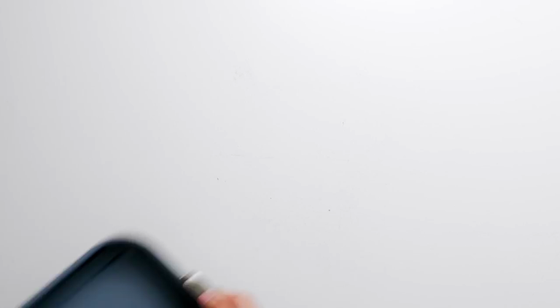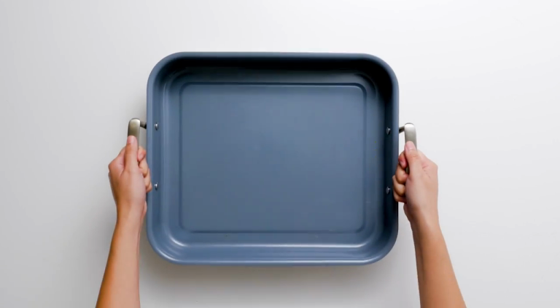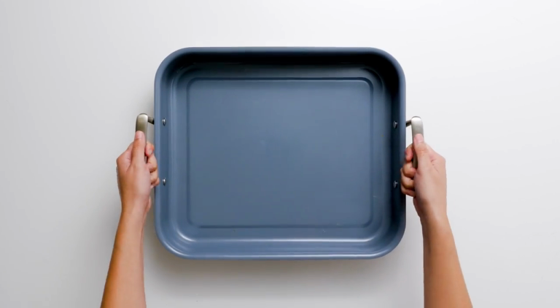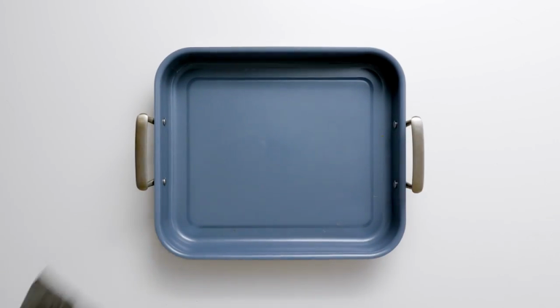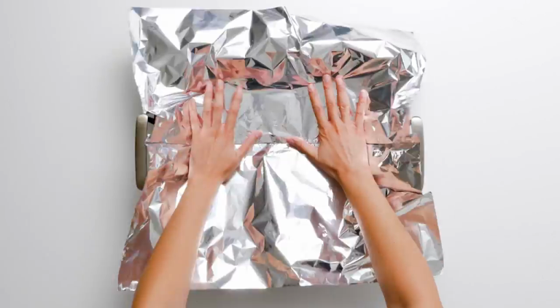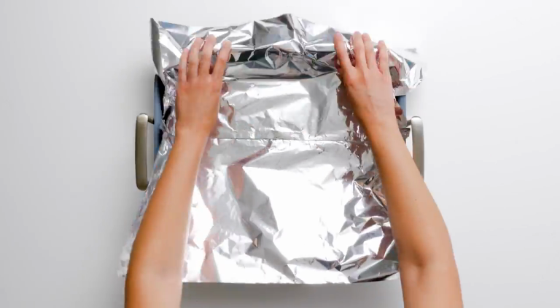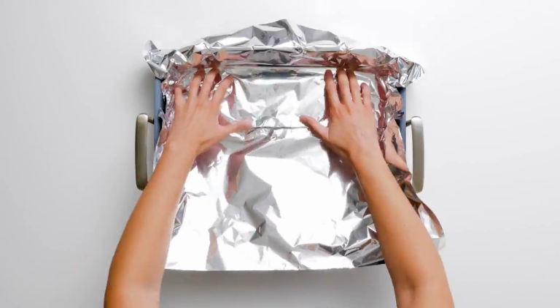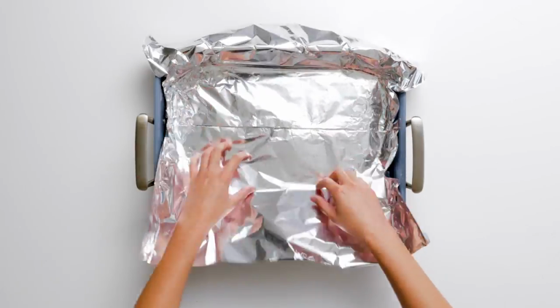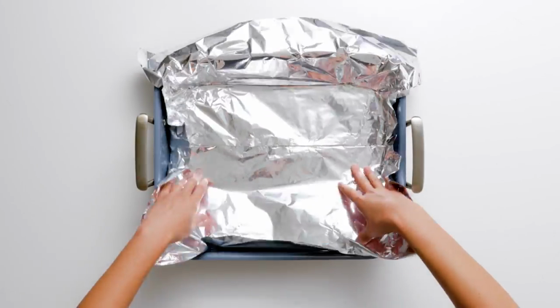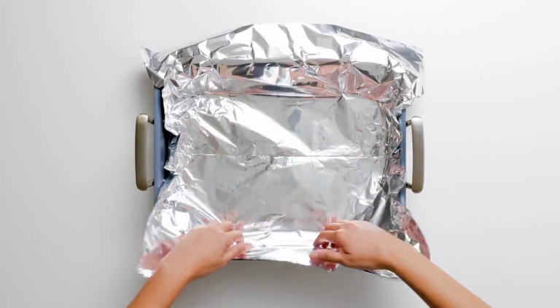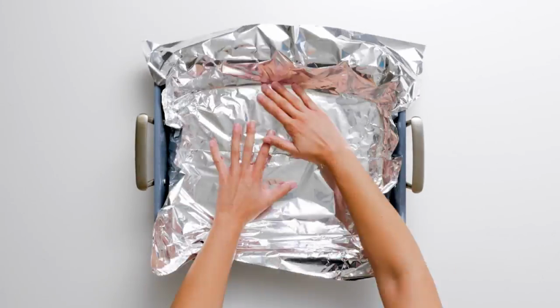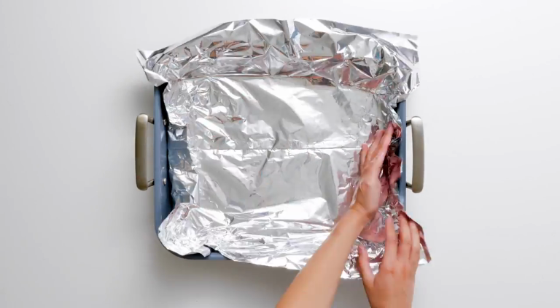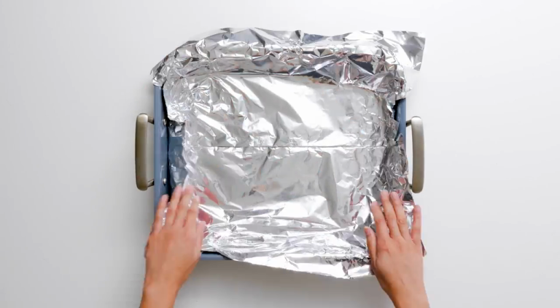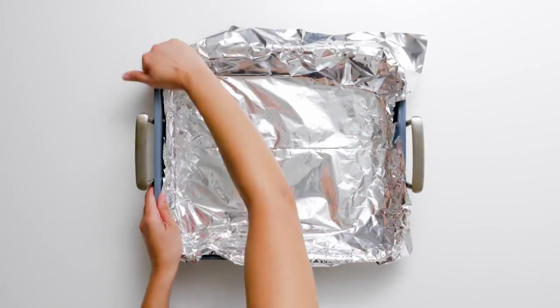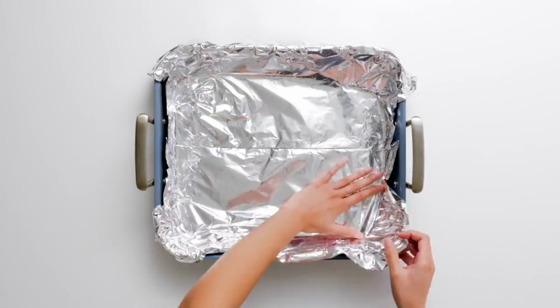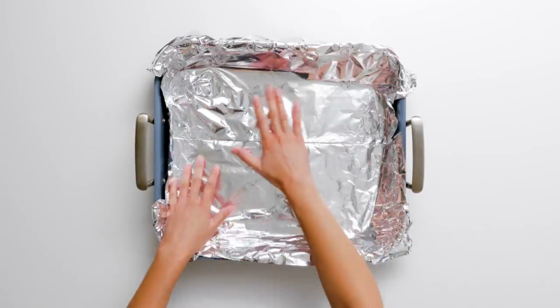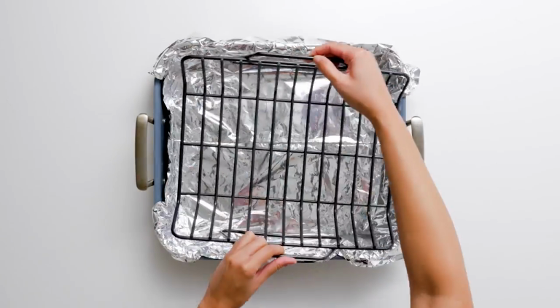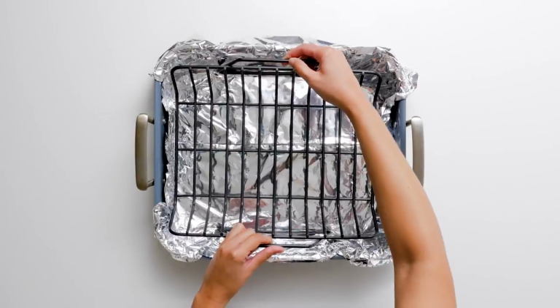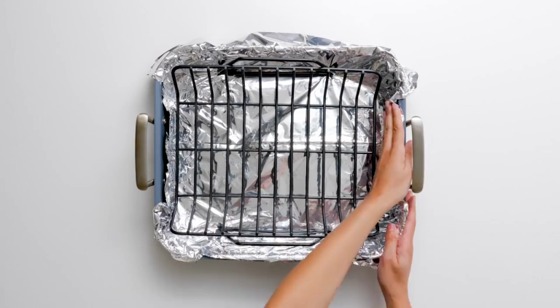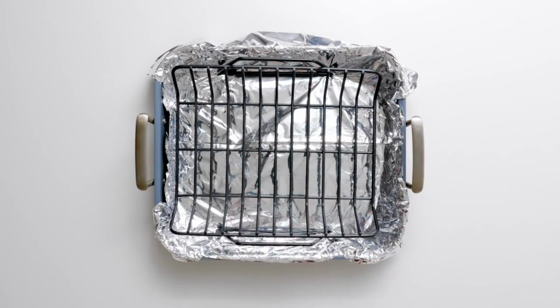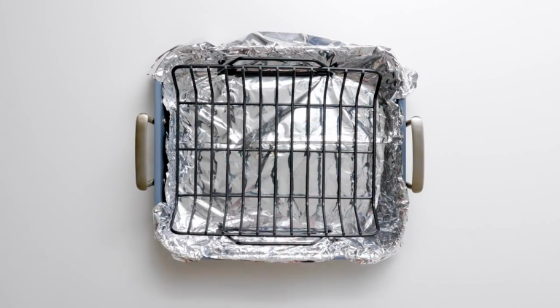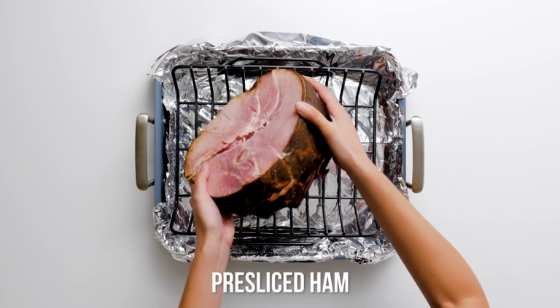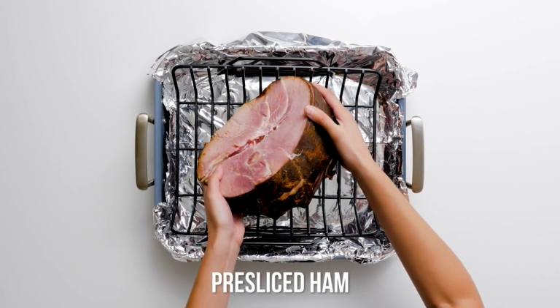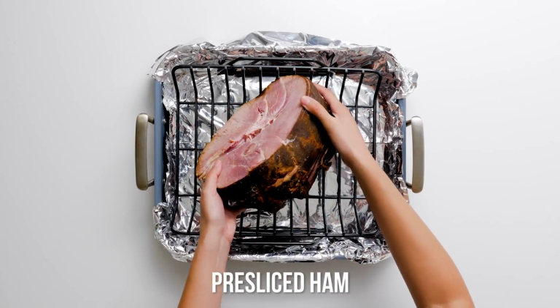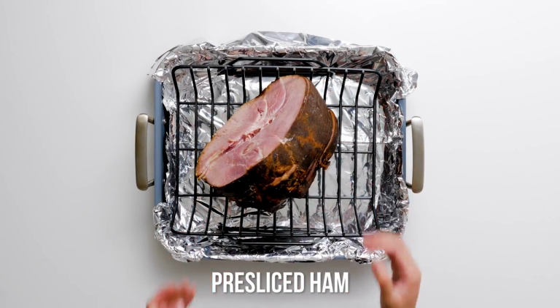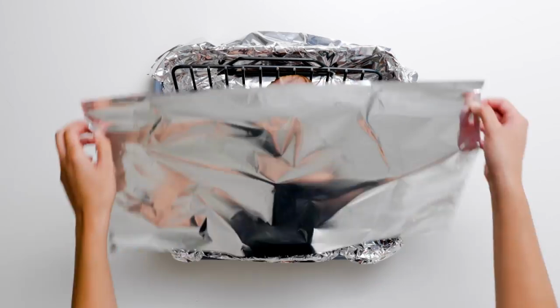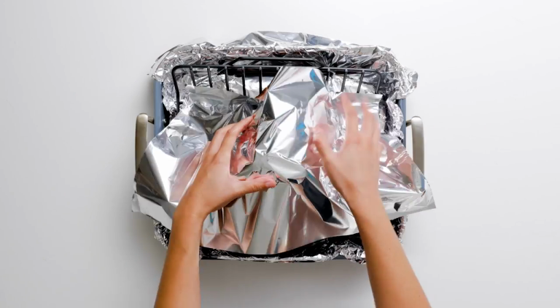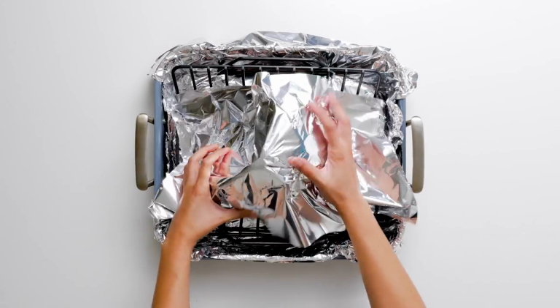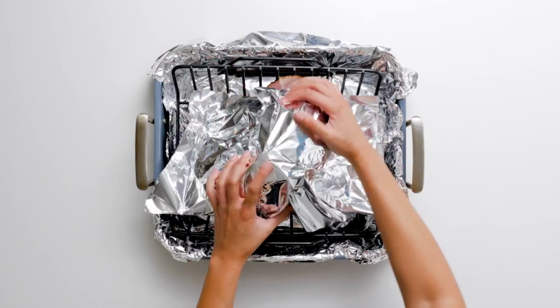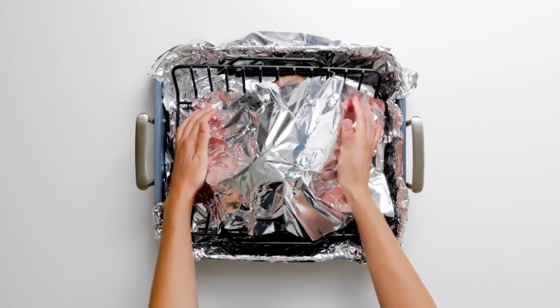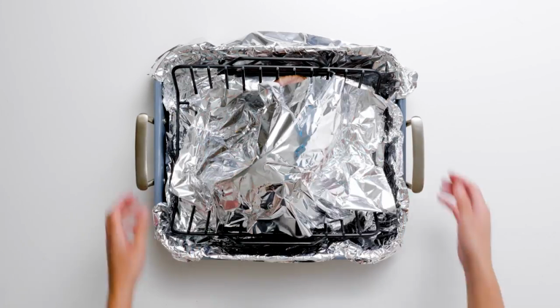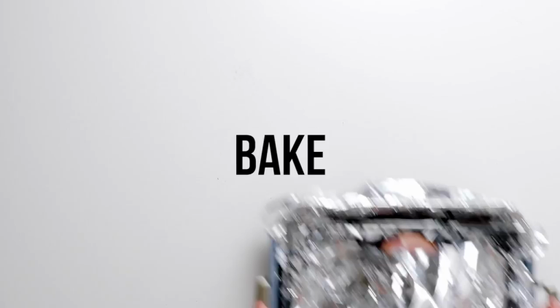Next, line a roasting pan with aluminum foil and set a rack inside the pan. The foil makes cleanup easier. Set the ham on the rack in the roasting pan and cover with foil and bake at 325 for one and a half hours.